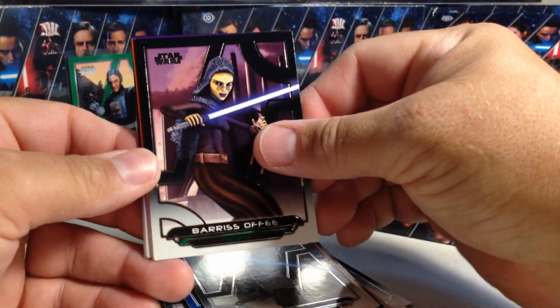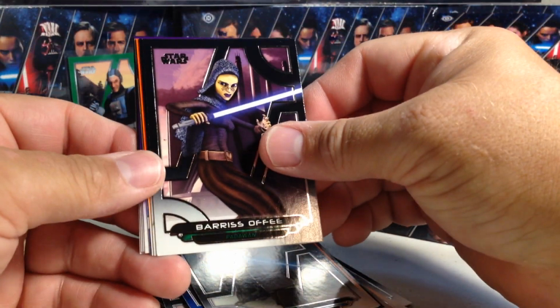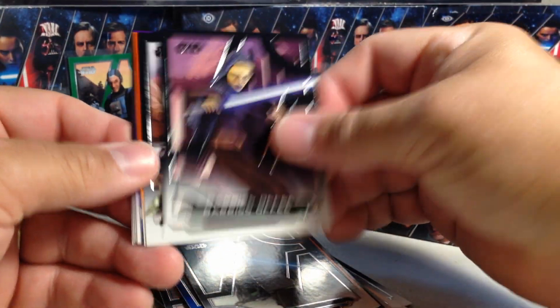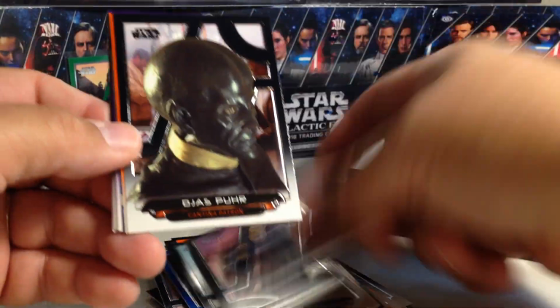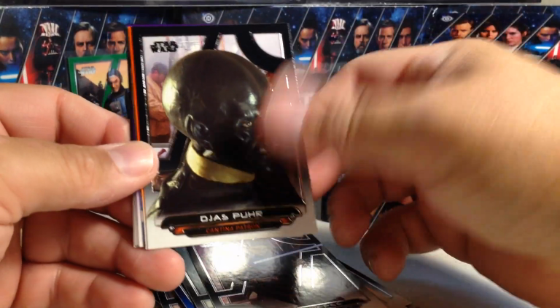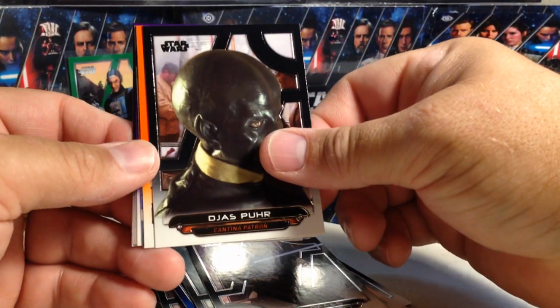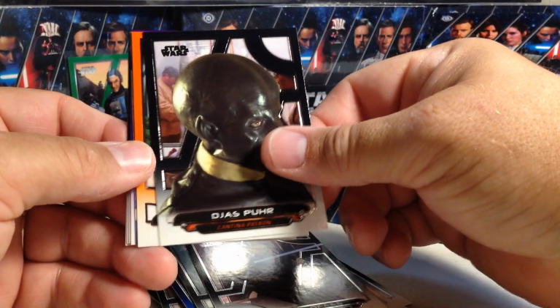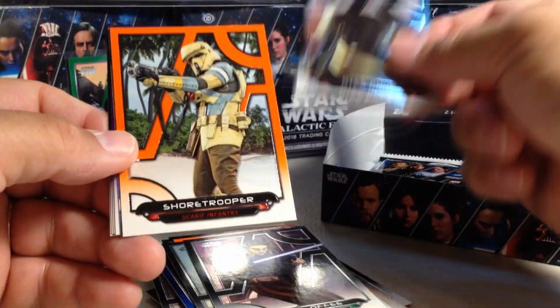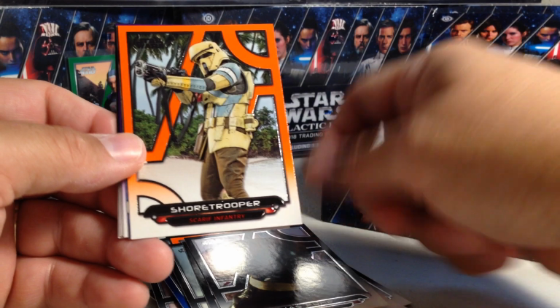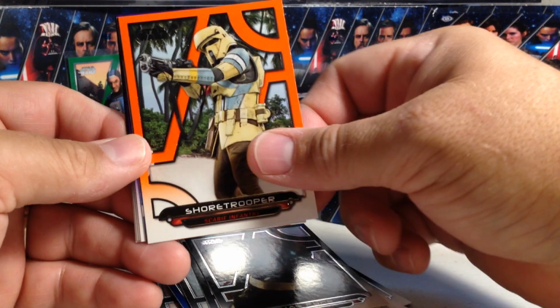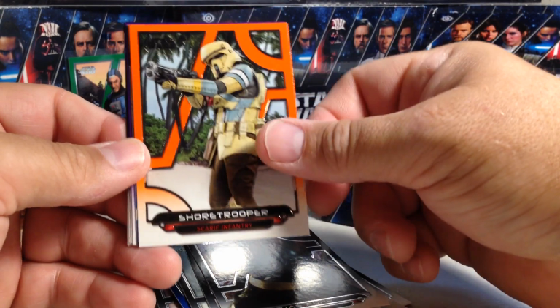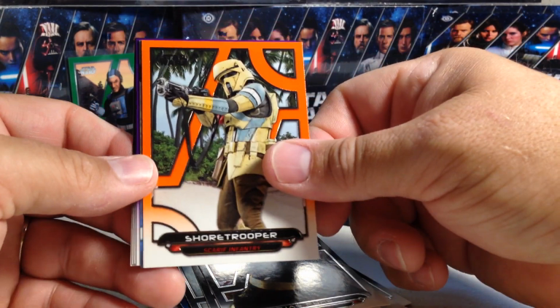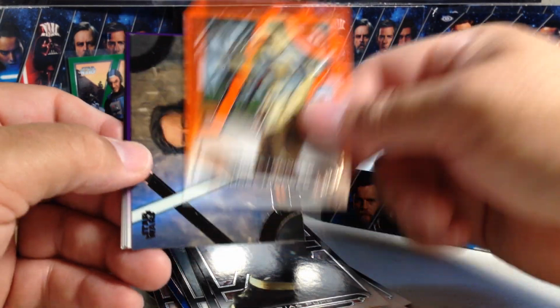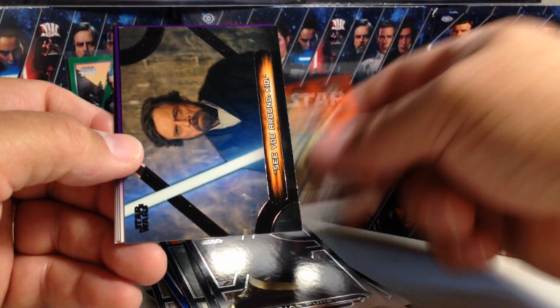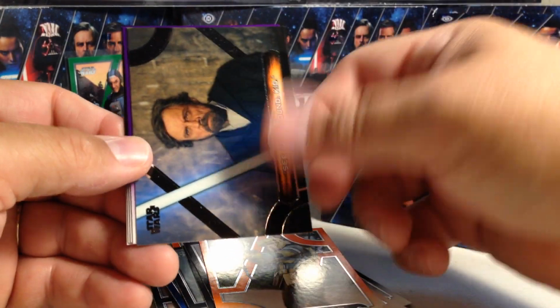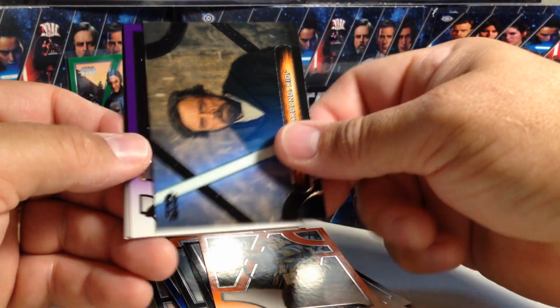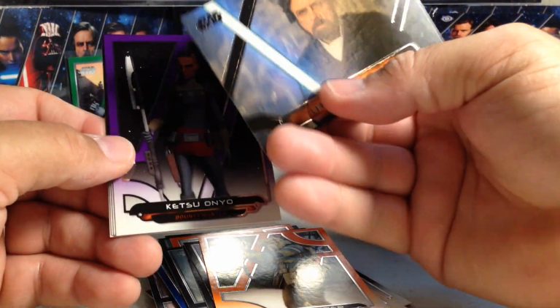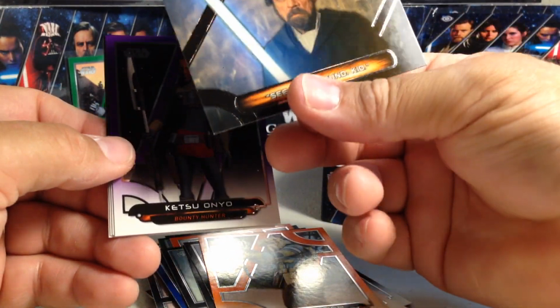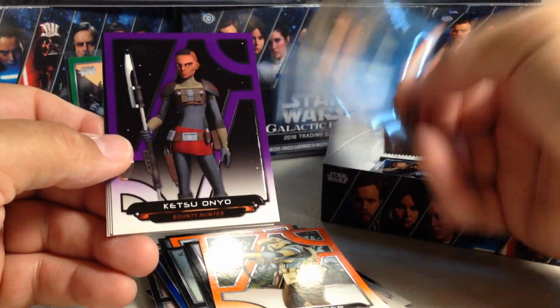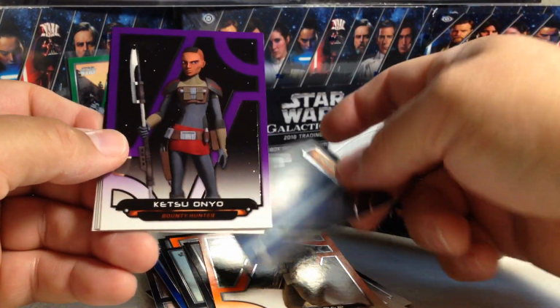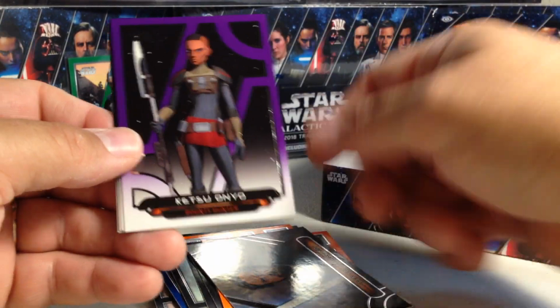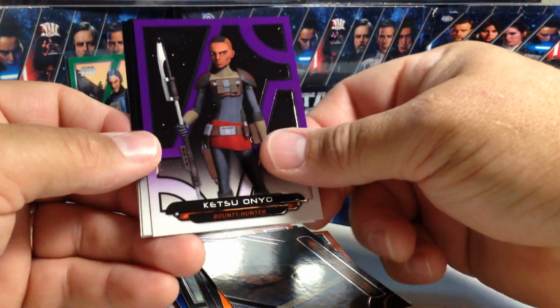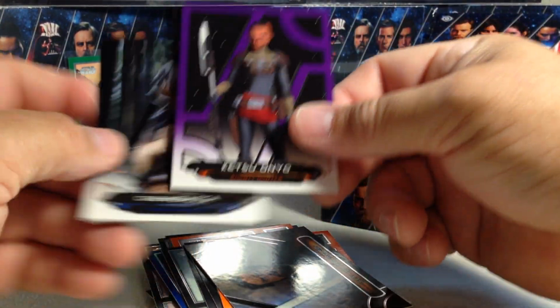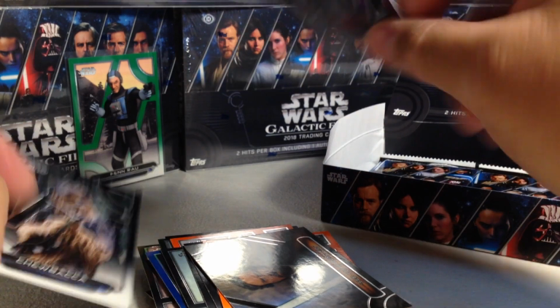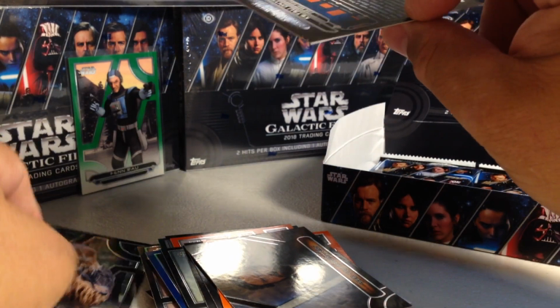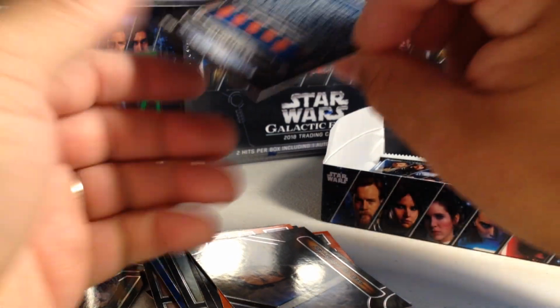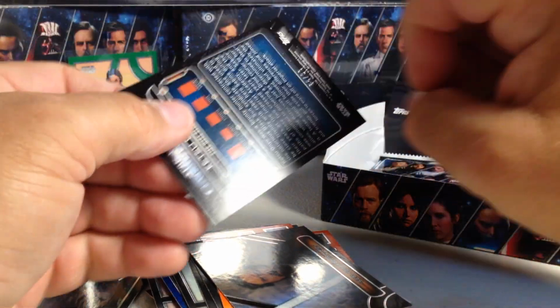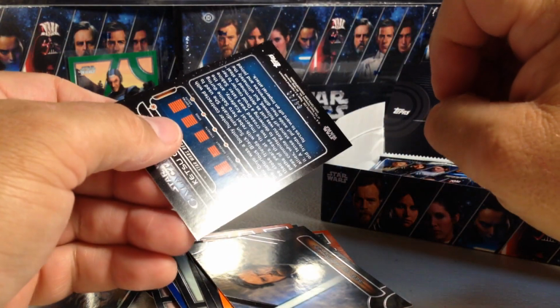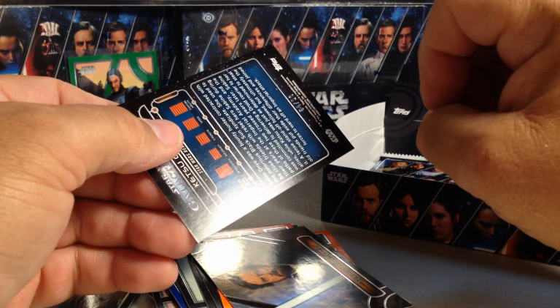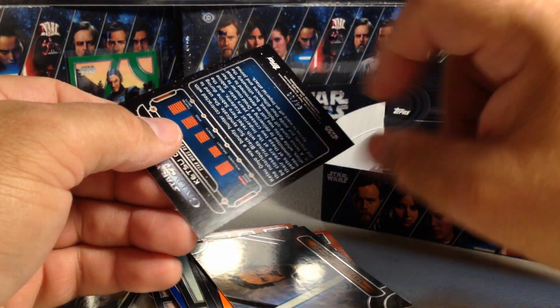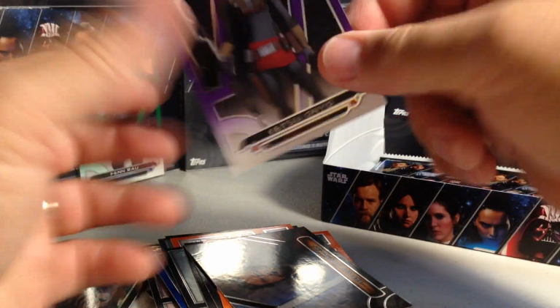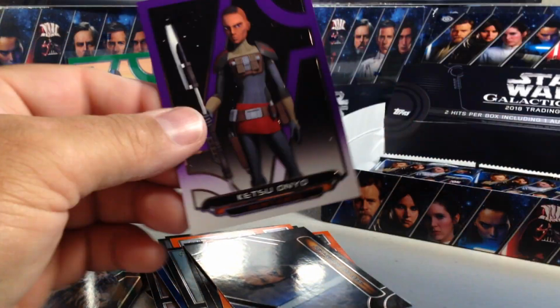Beres, Das Pur, Shore Trooper, See You Around Kid, Ketsu Oni, Purple — that's a 64 out of 99.